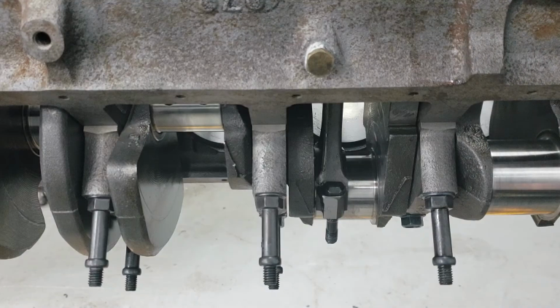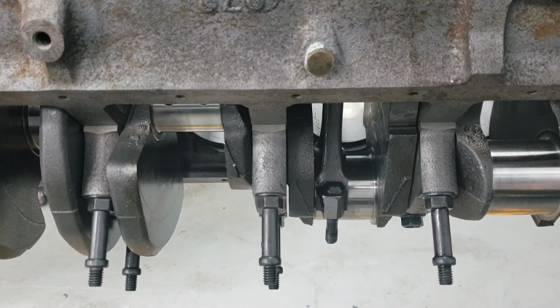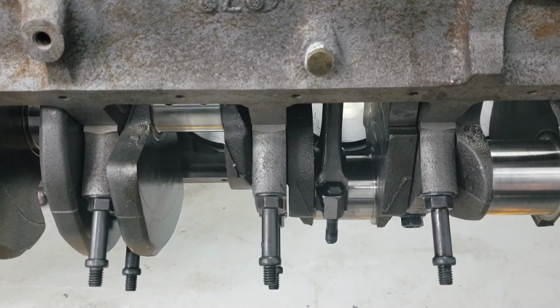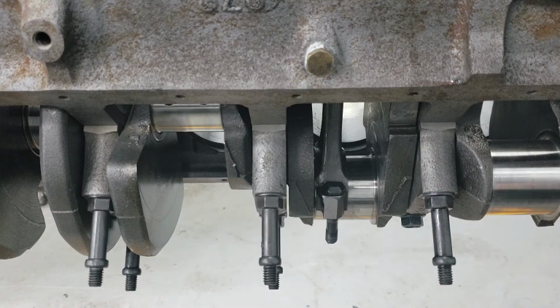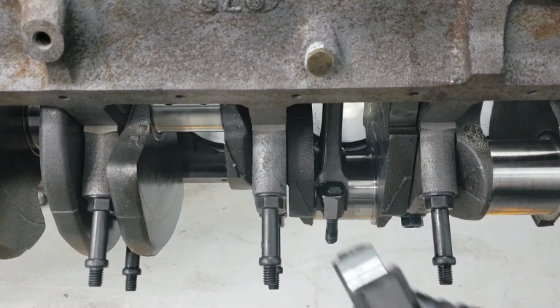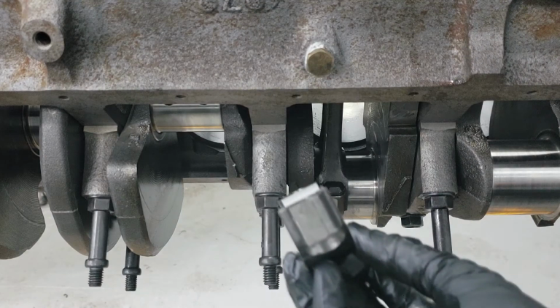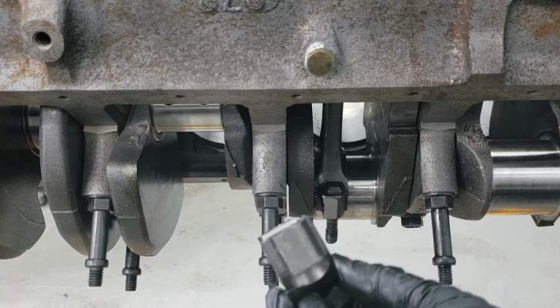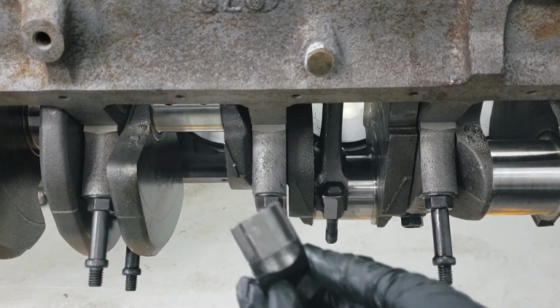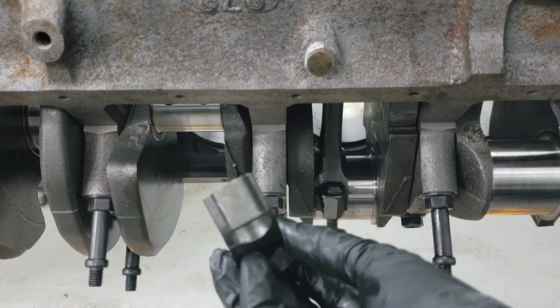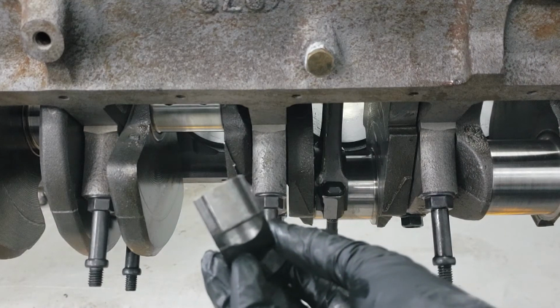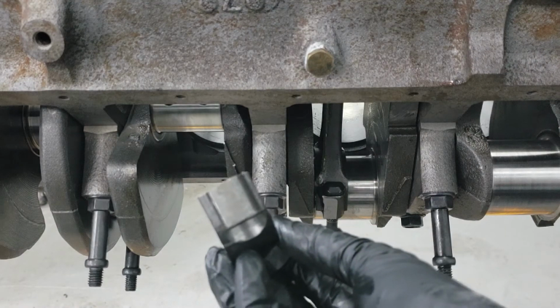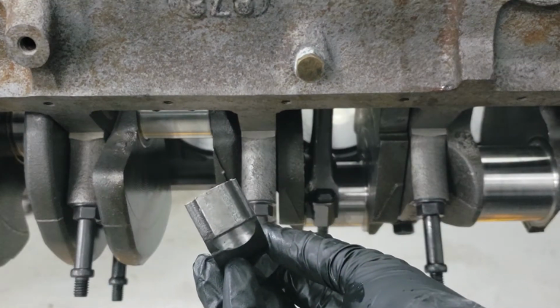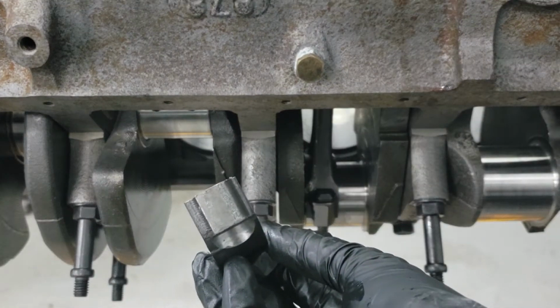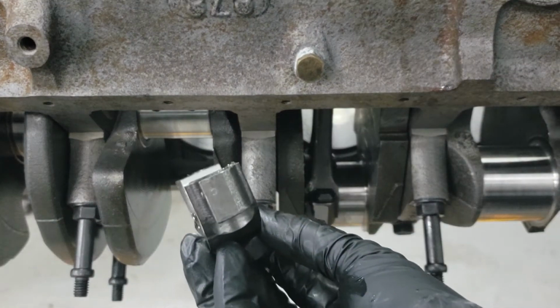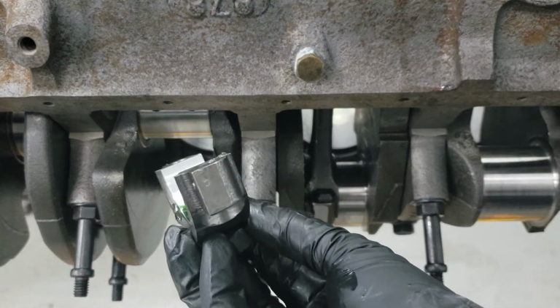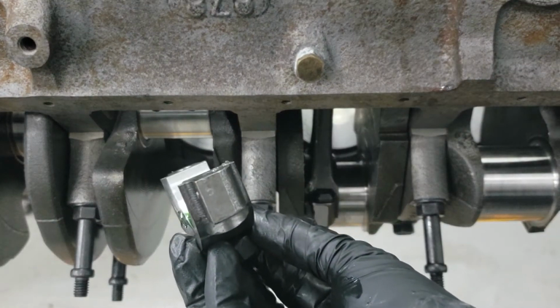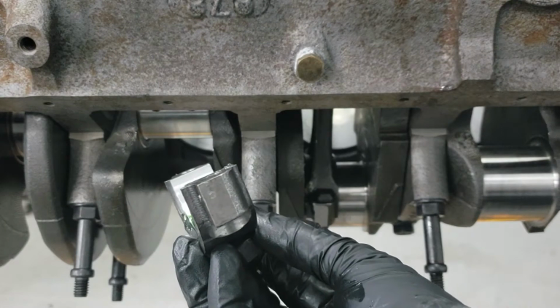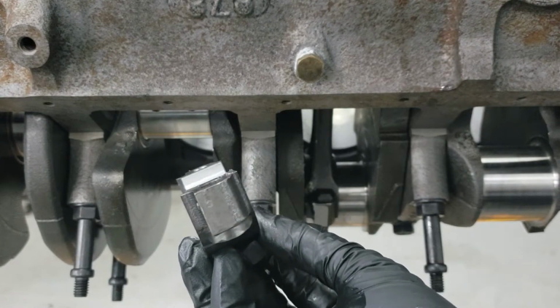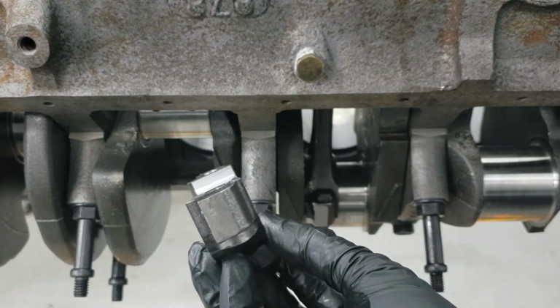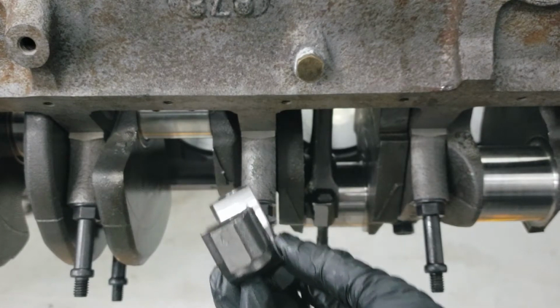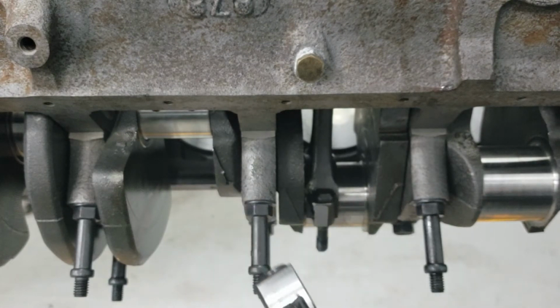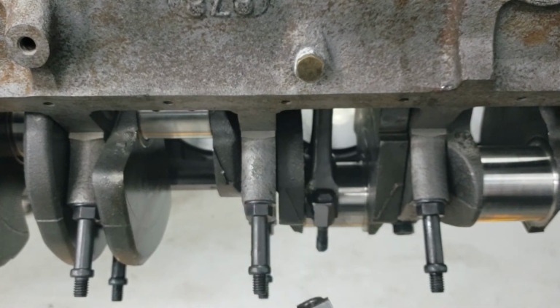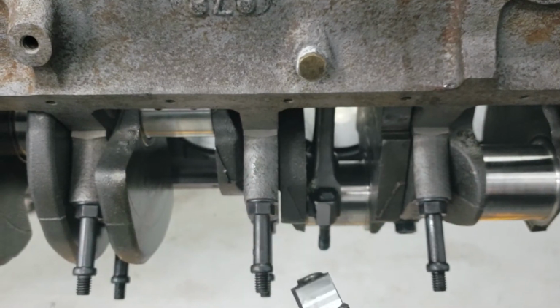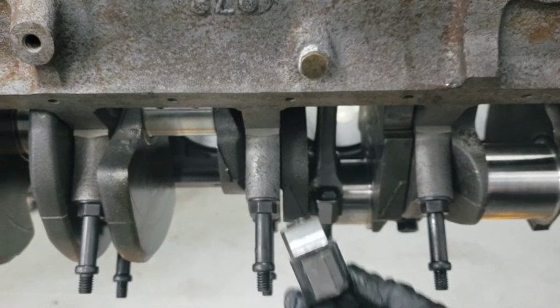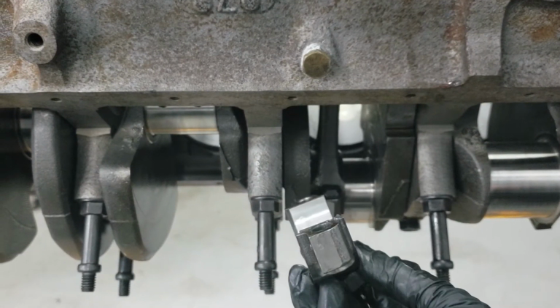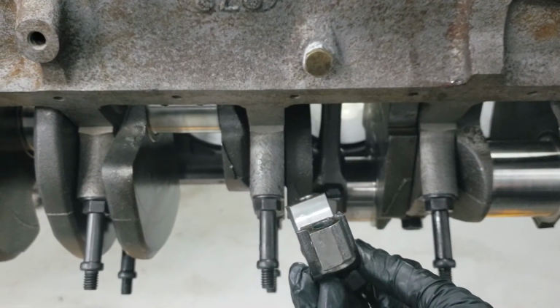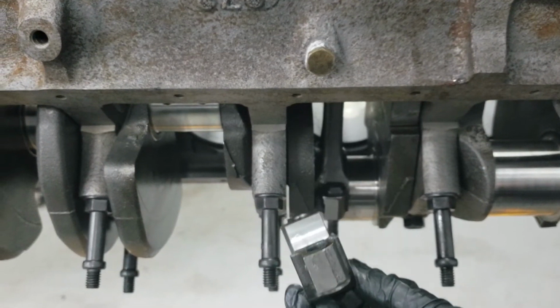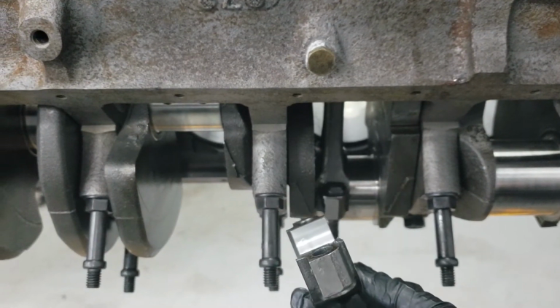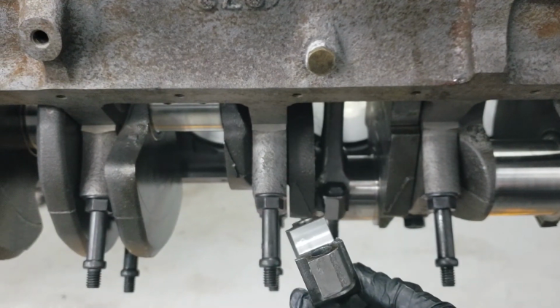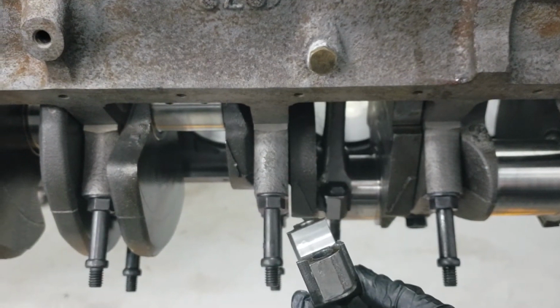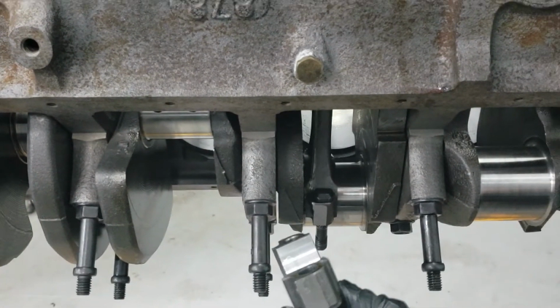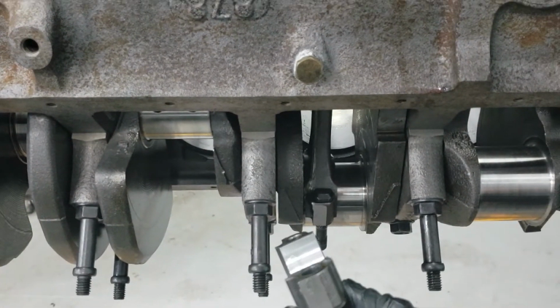Once seated correctly, make sure you grab the right cap — in this case, cap number five. These are numbered. Slide the cap on and put the bolts in hand tight for now.